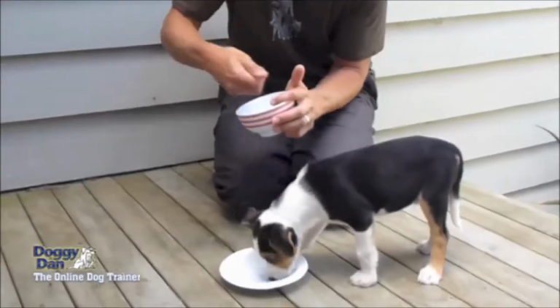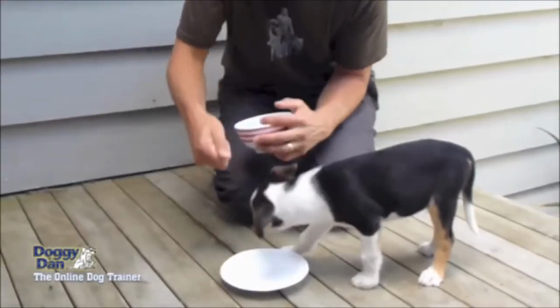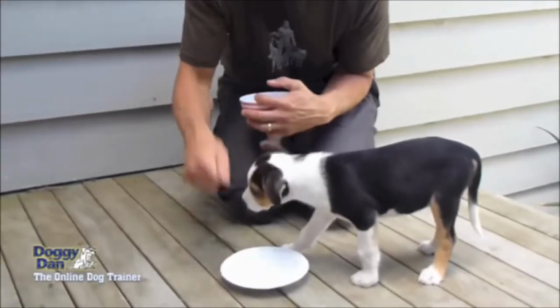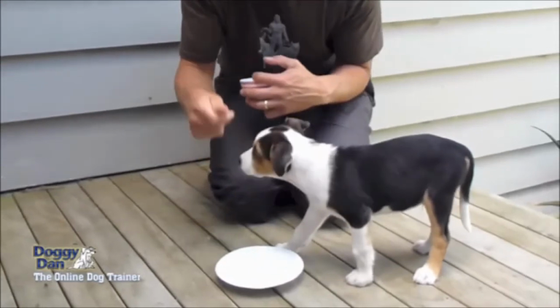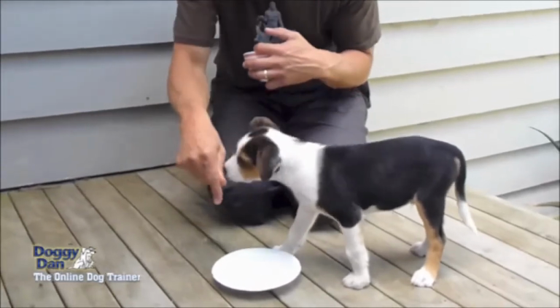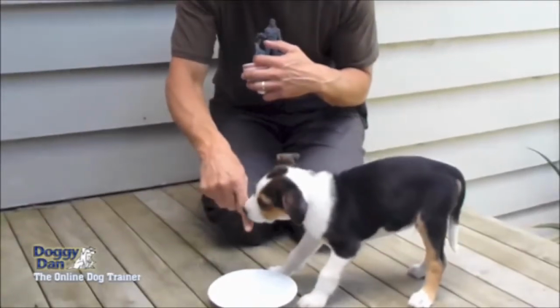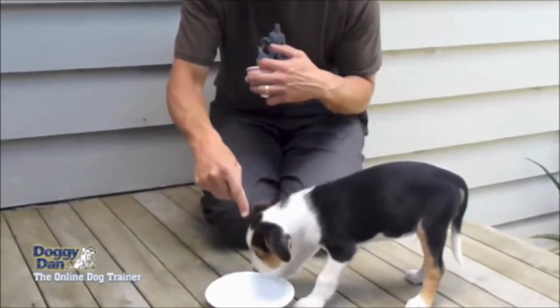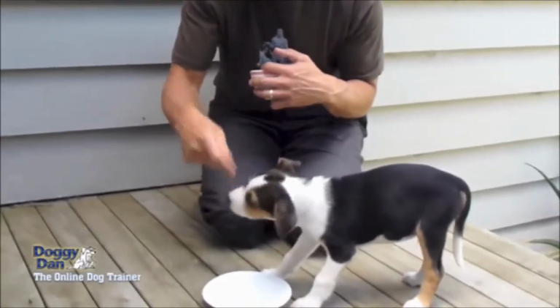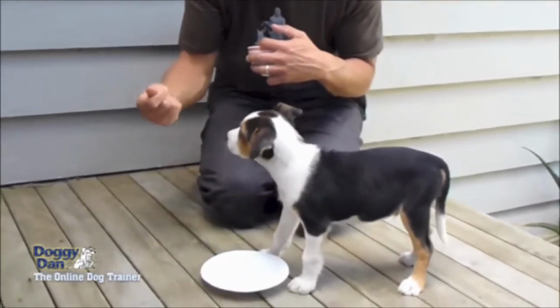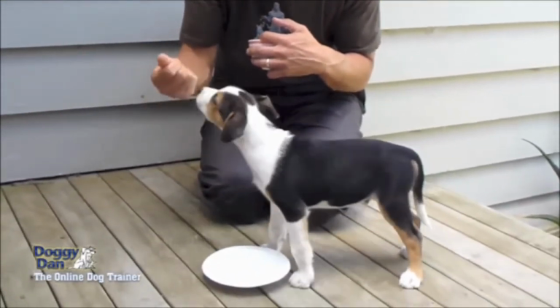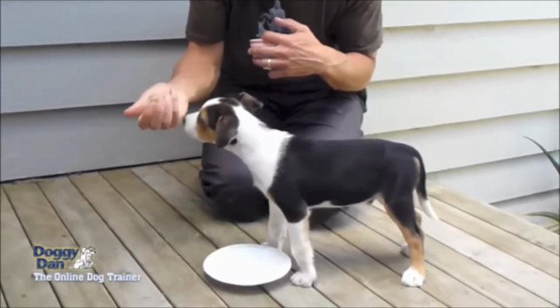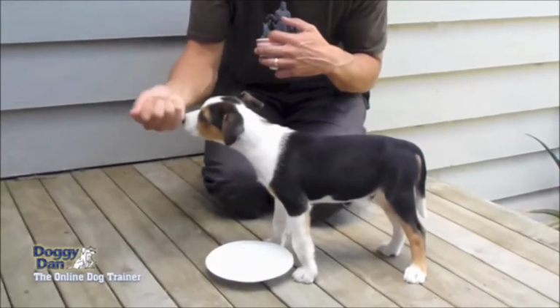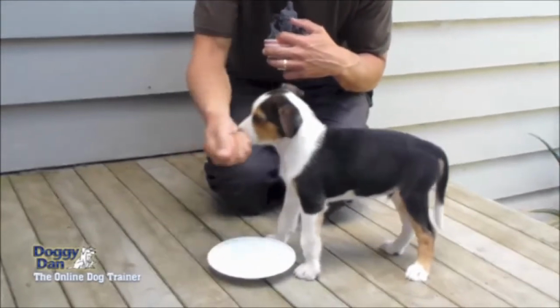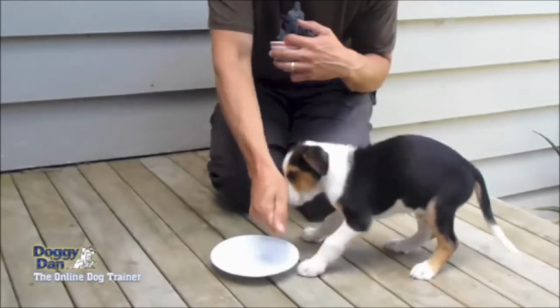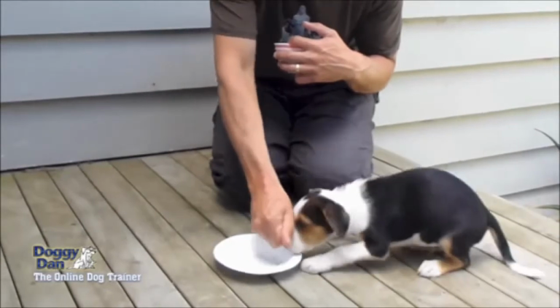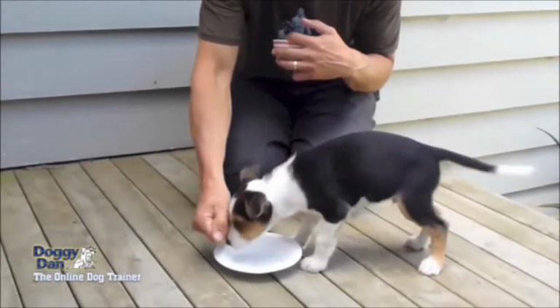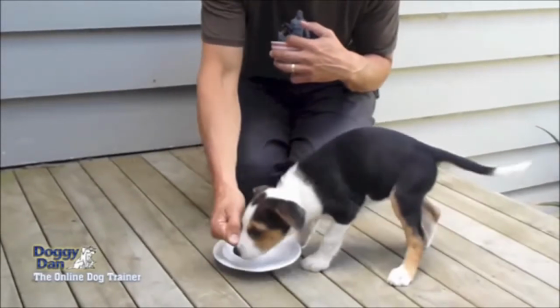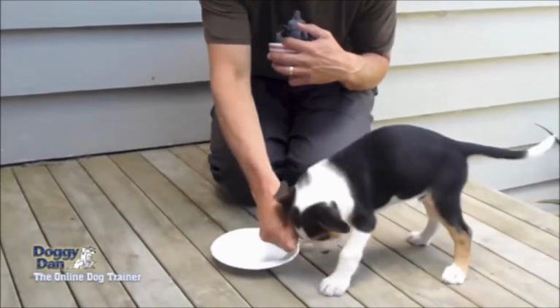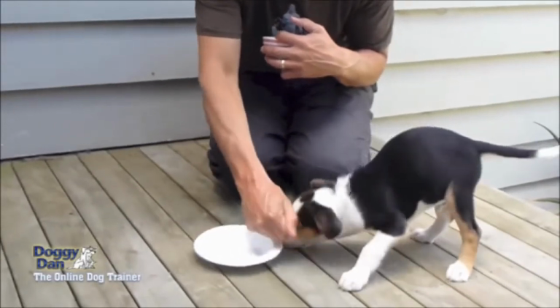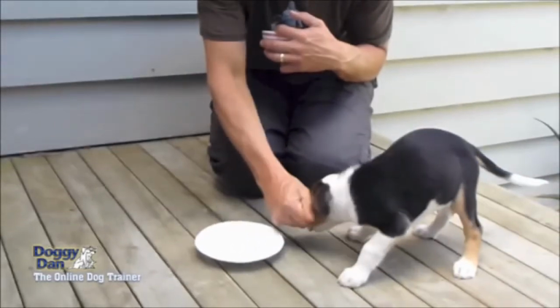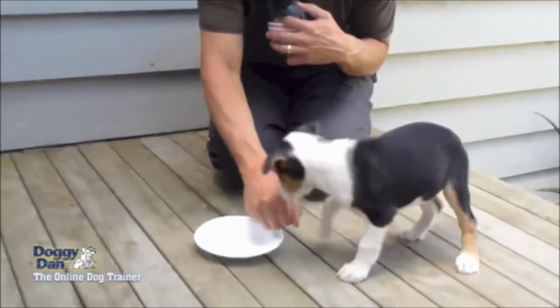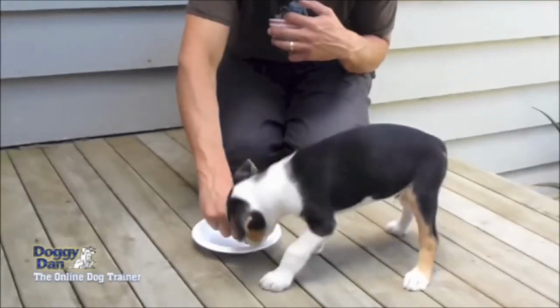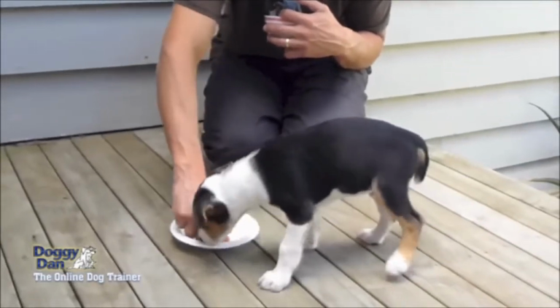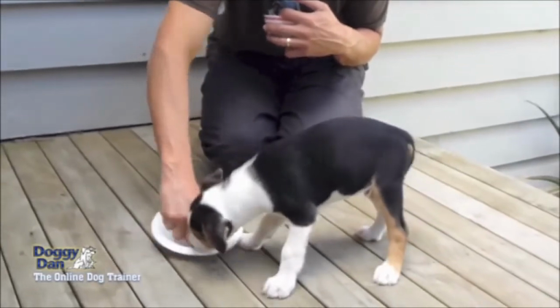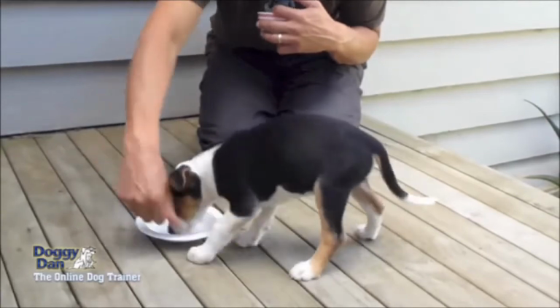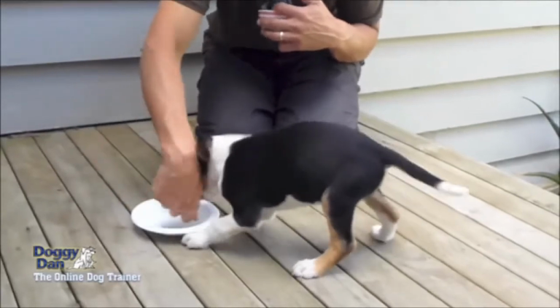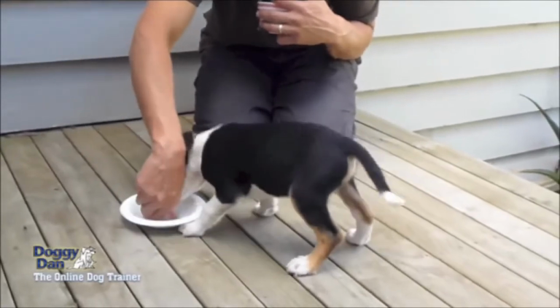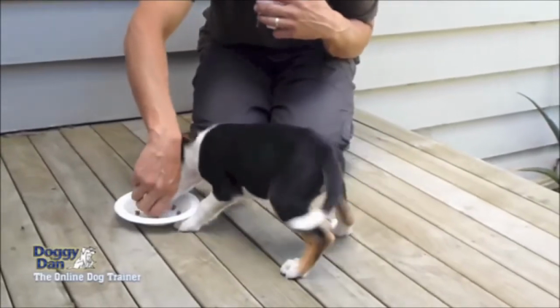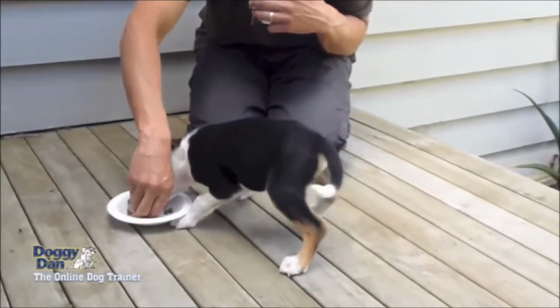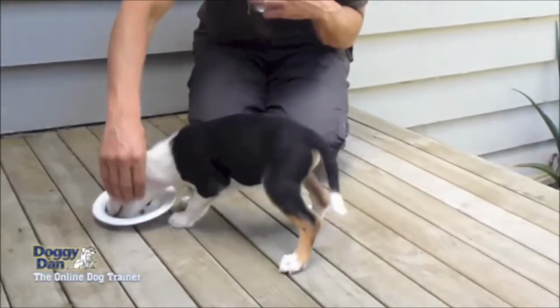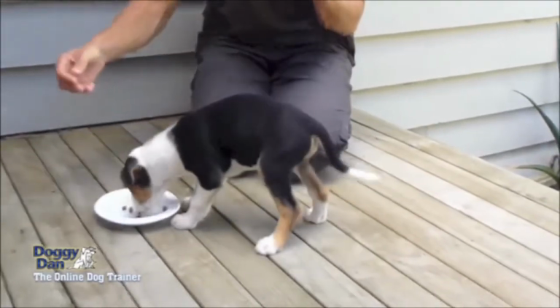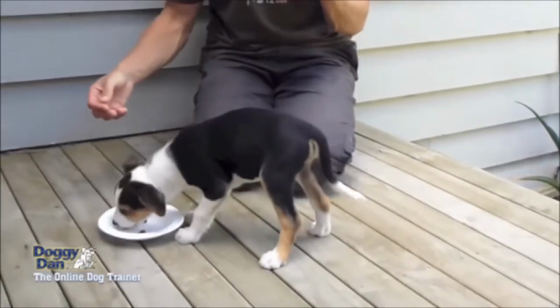To start with, wait until his bowl is completely empty and then when he's hungry bring some food over. You can actually push him out of the way so he learns to back off, then drop the food into his bowl and remove your hand.